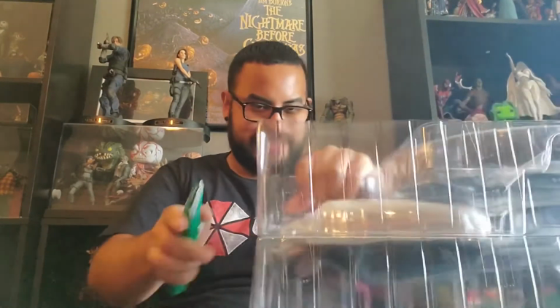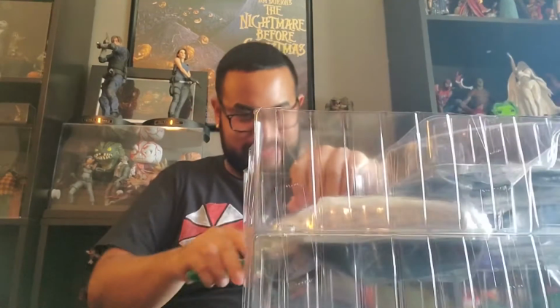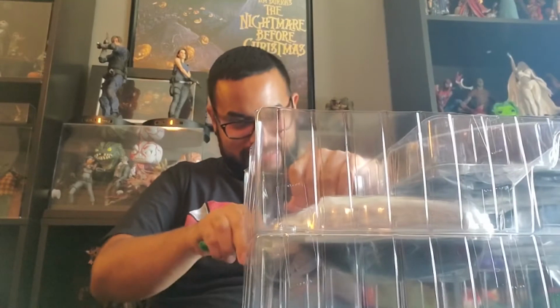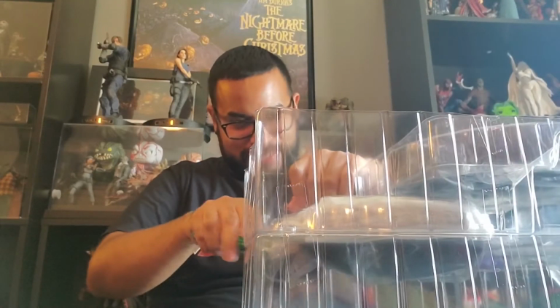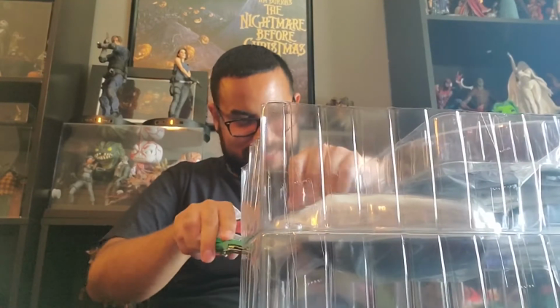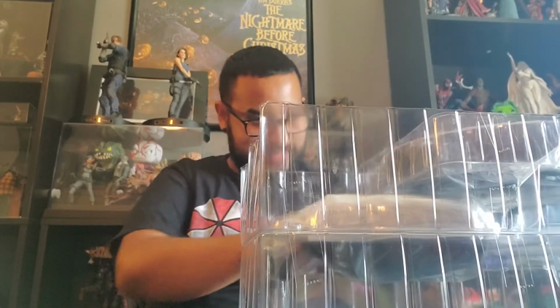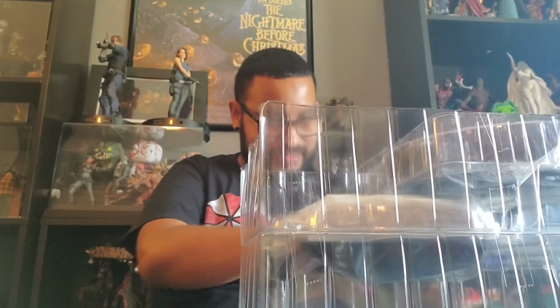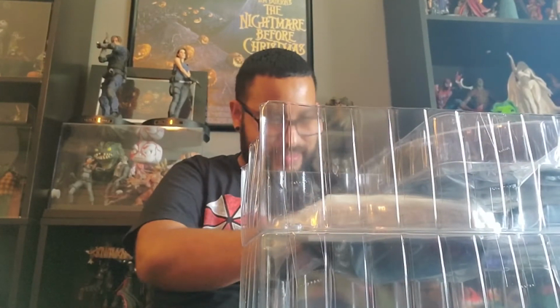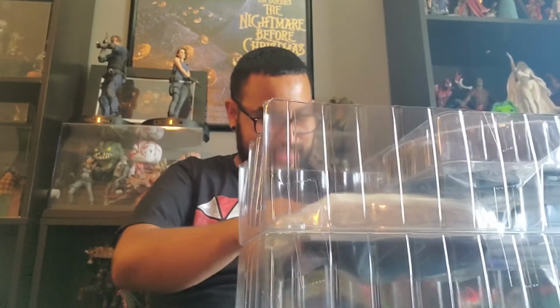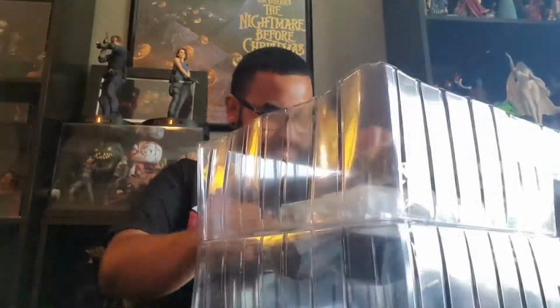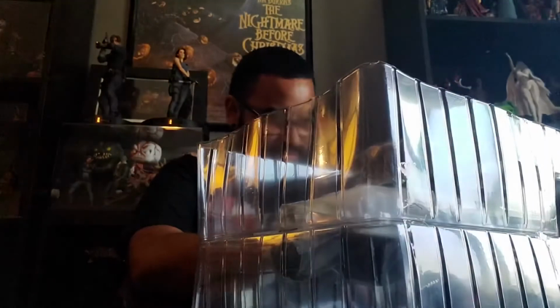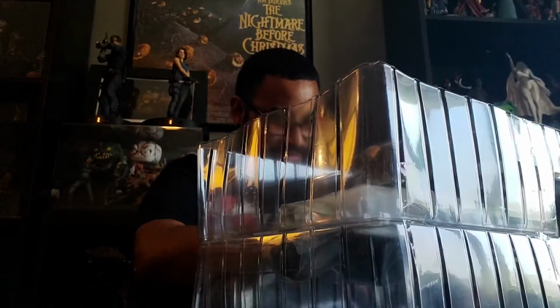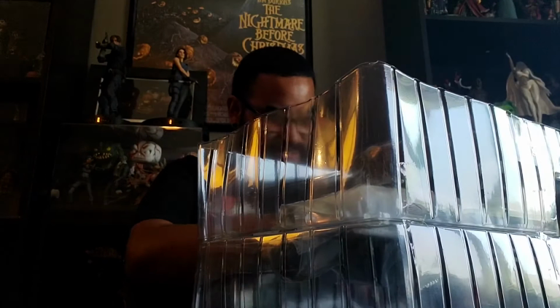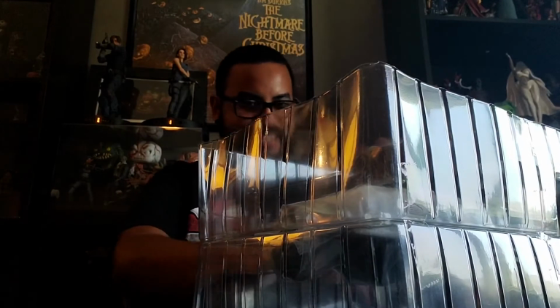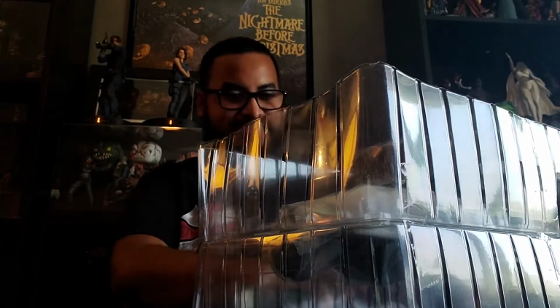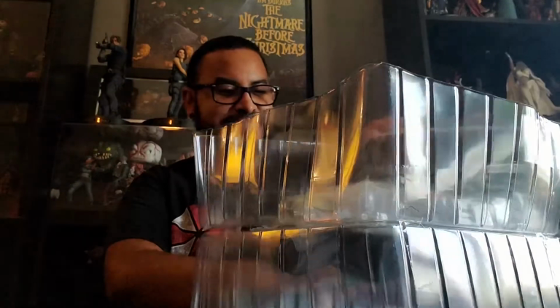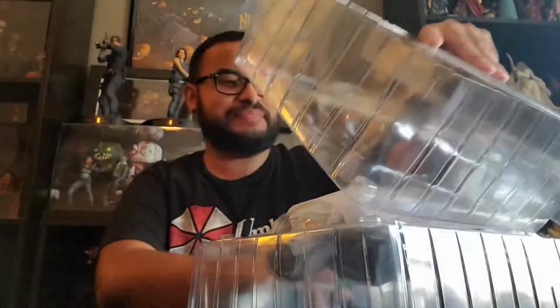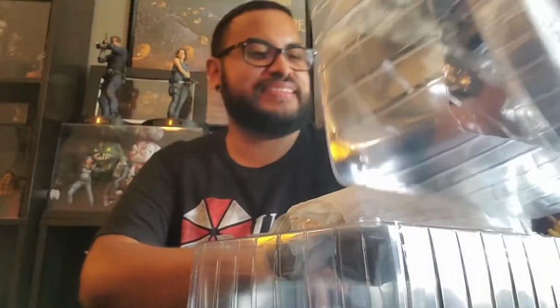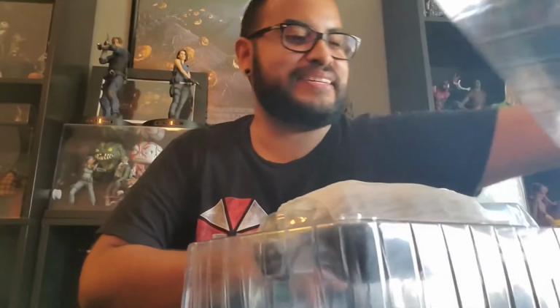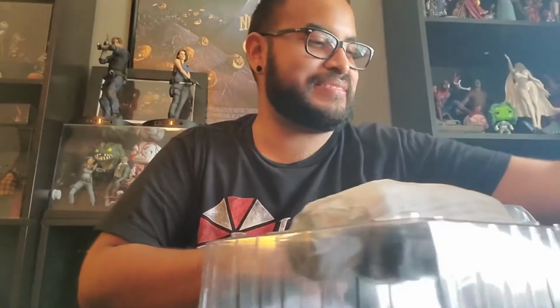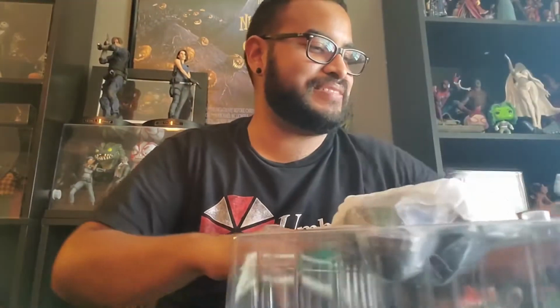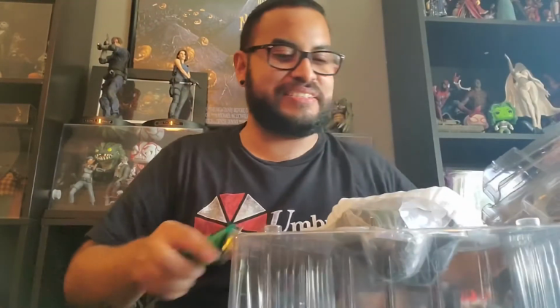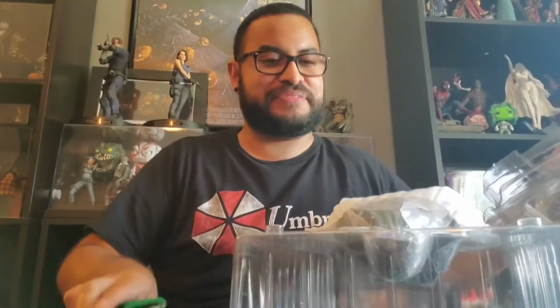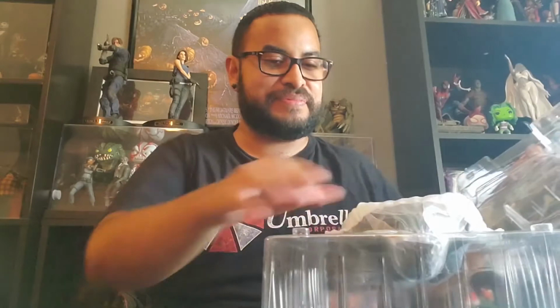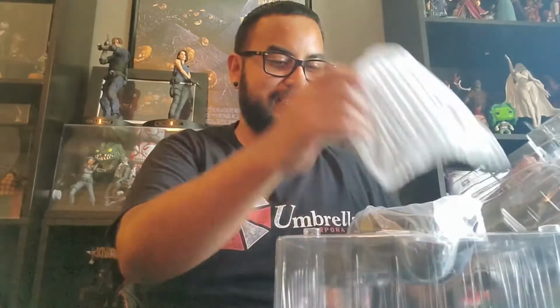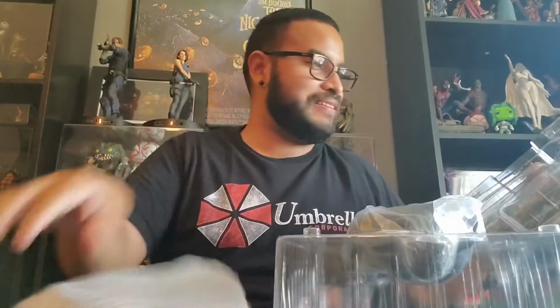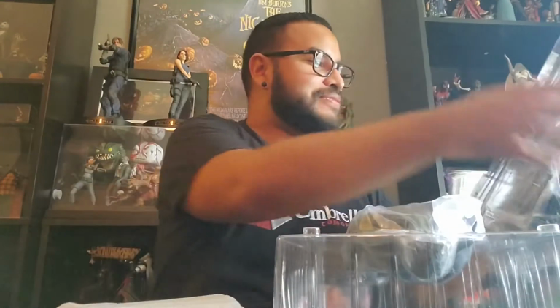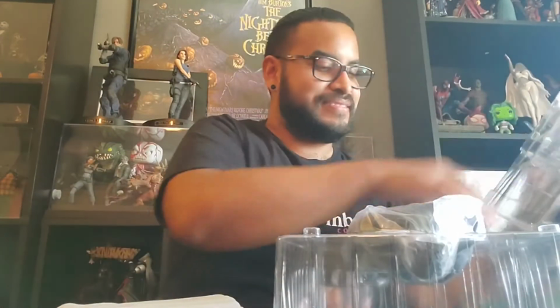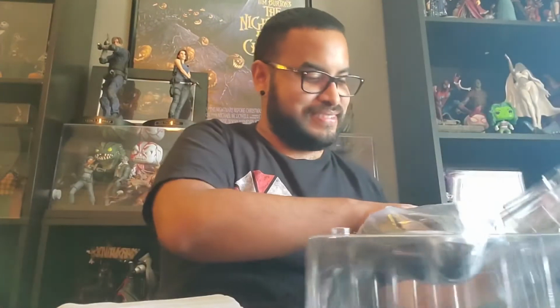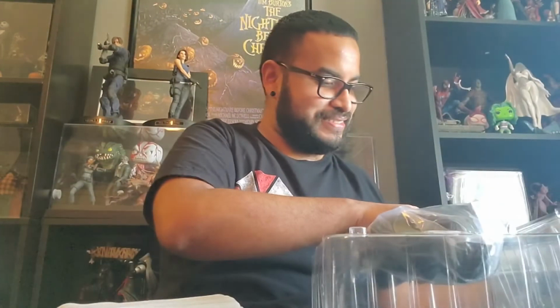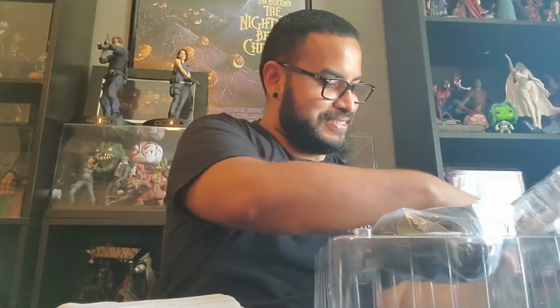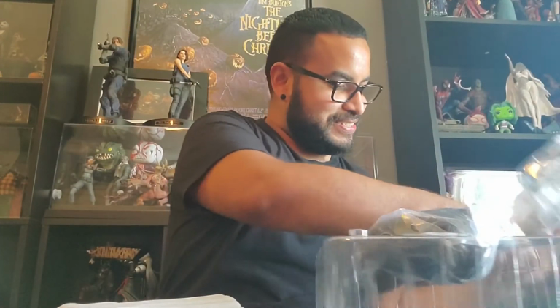I'm seriously gonna finish this game today. I mean, I always say that — it's something I should do. But I think this time I'm just gonna get myself in my room. It looks sick already.